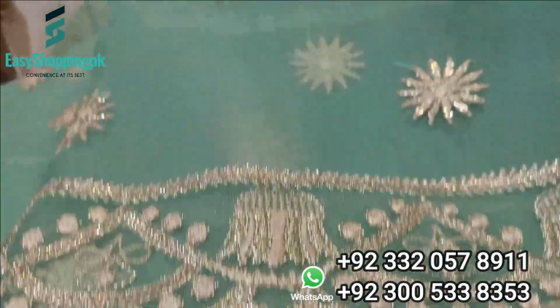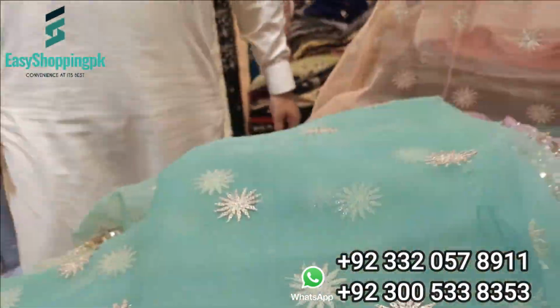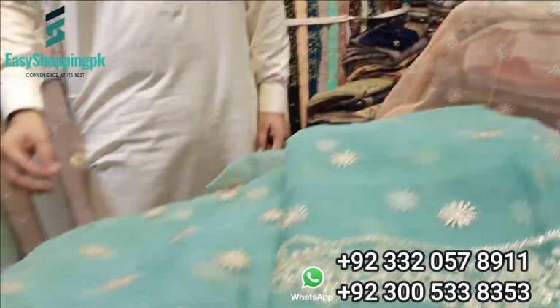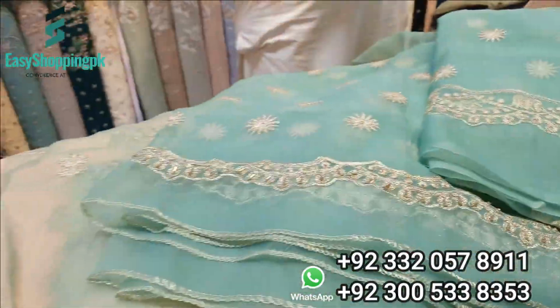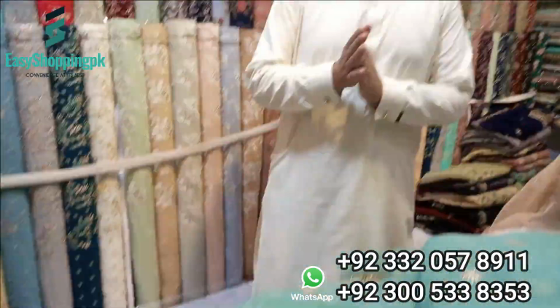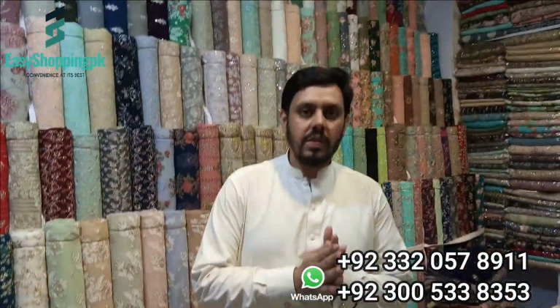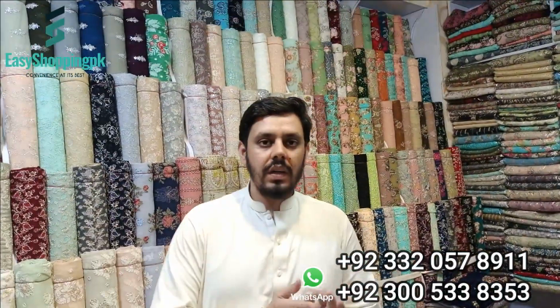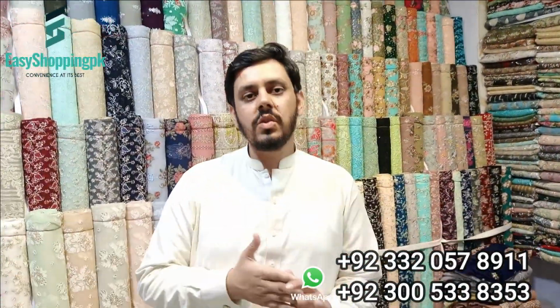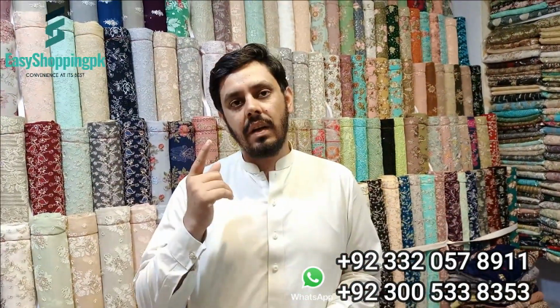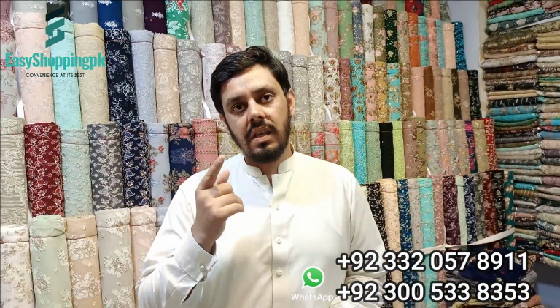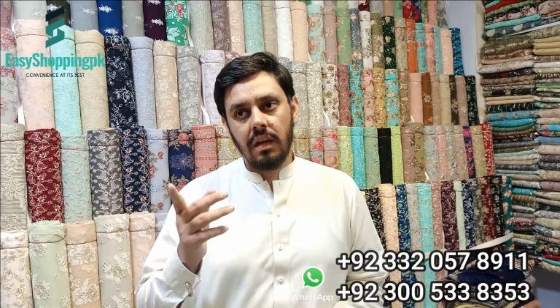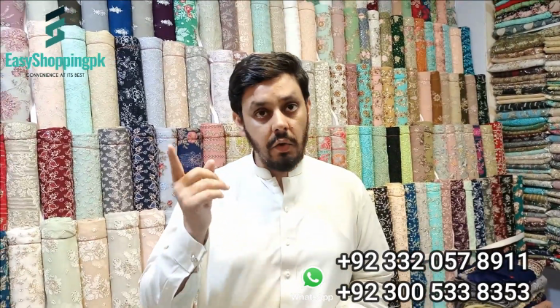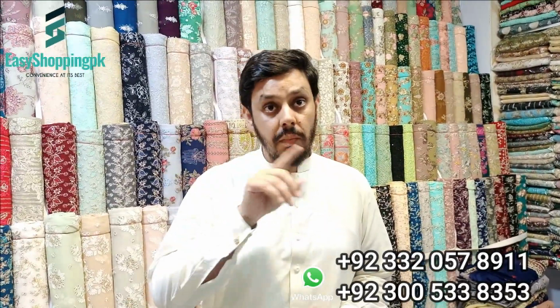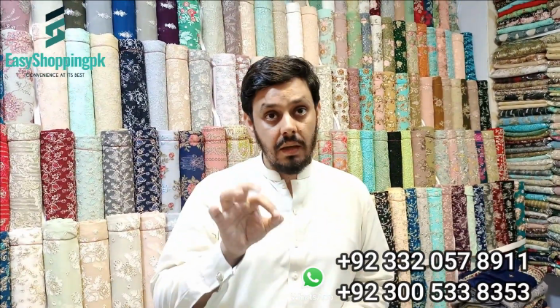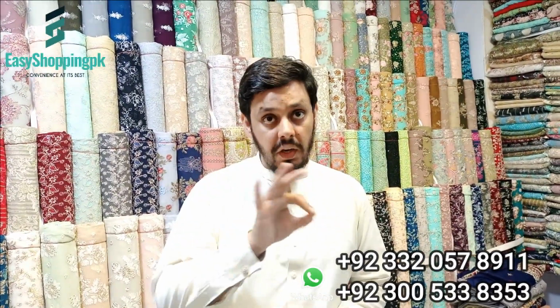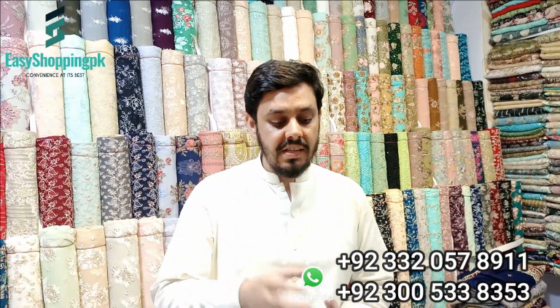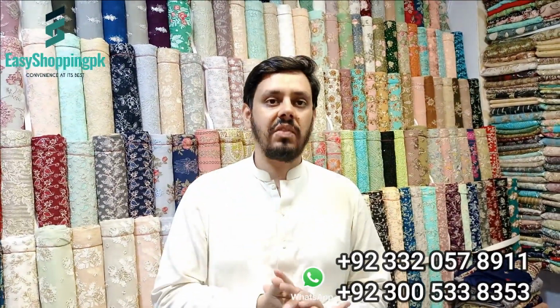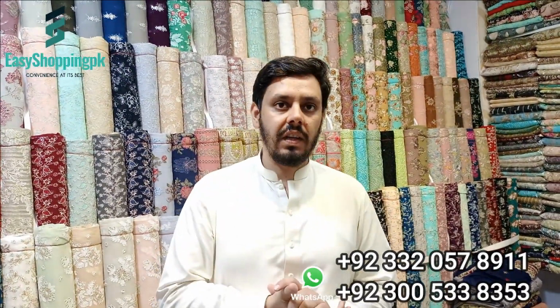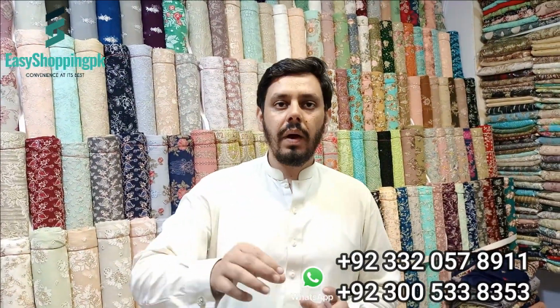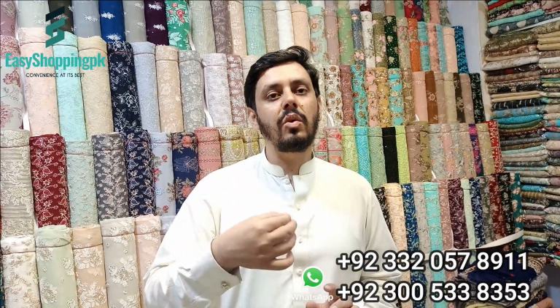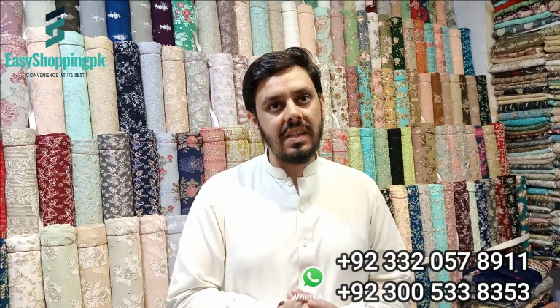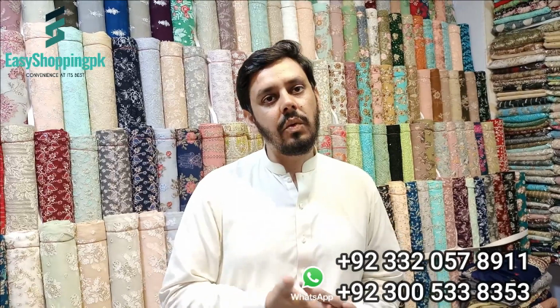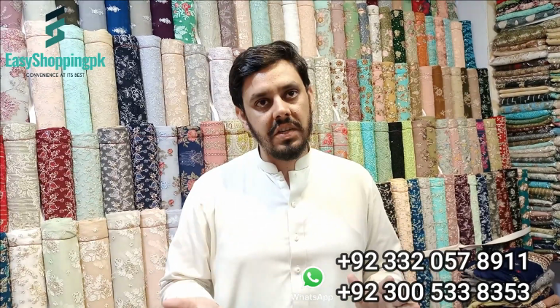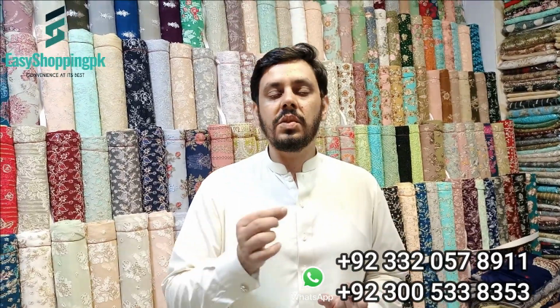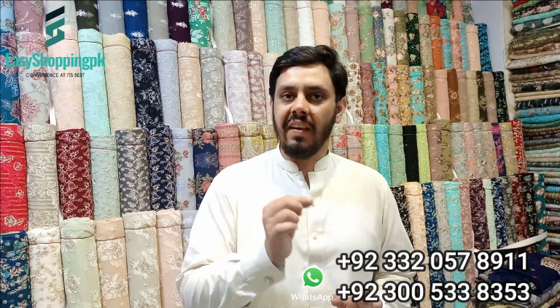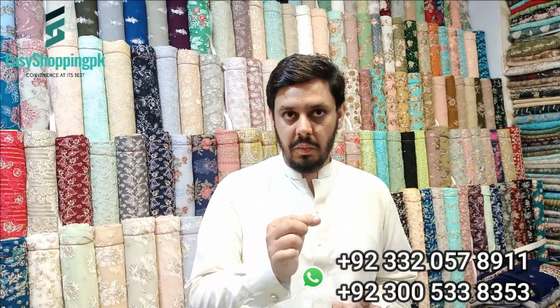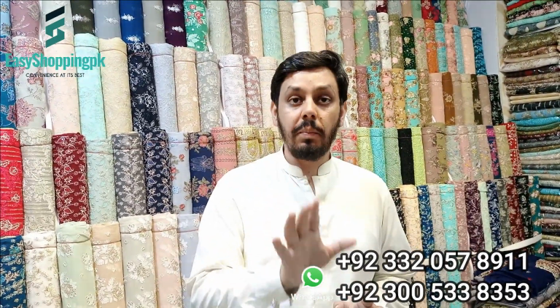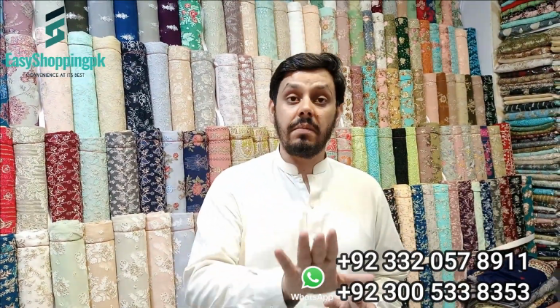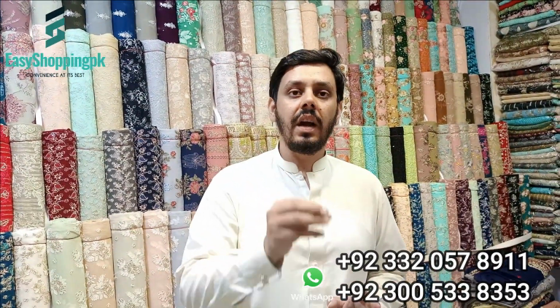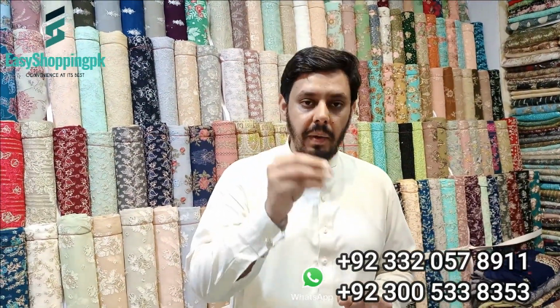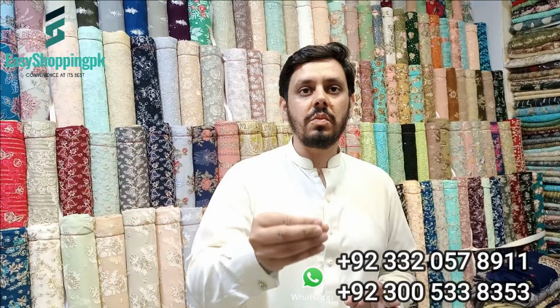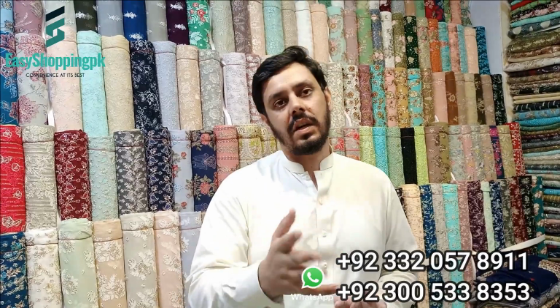We will show you the color. Our color is purple. The price before was 6500, but it was increased due to inflation, so it is now 6700 for the complete 3 pieces. It depends on the customer's trousers.